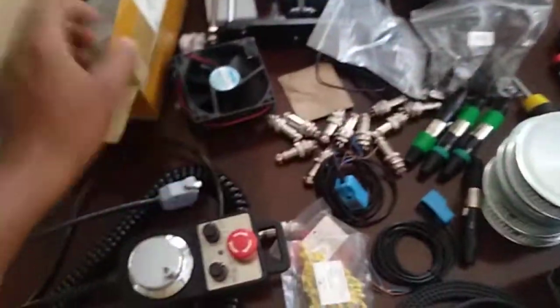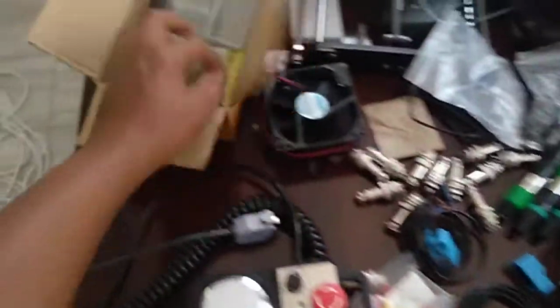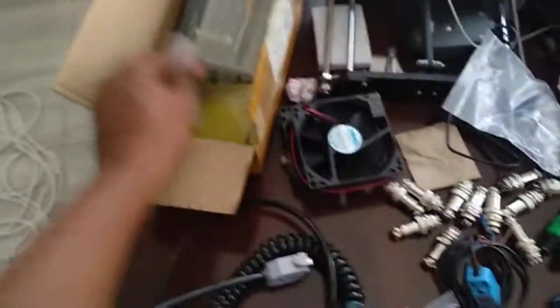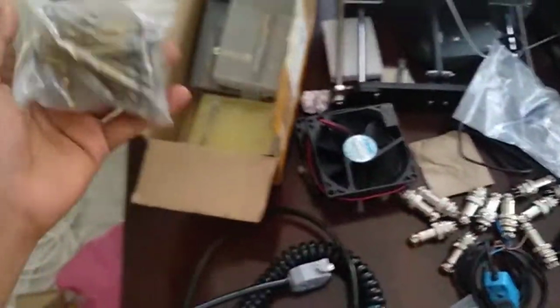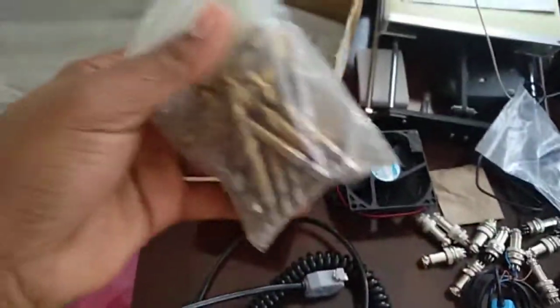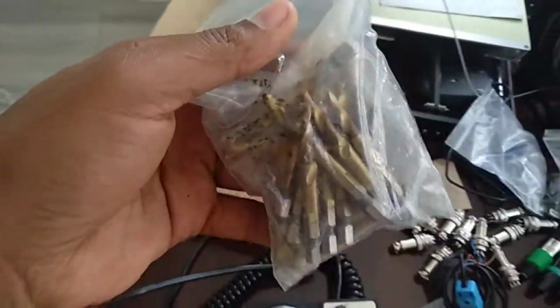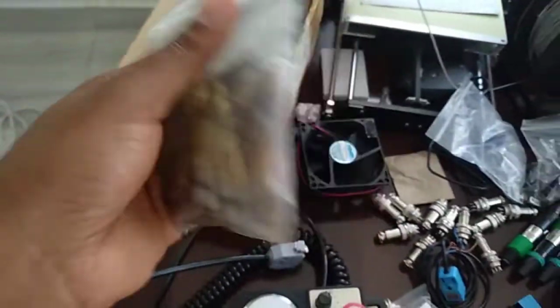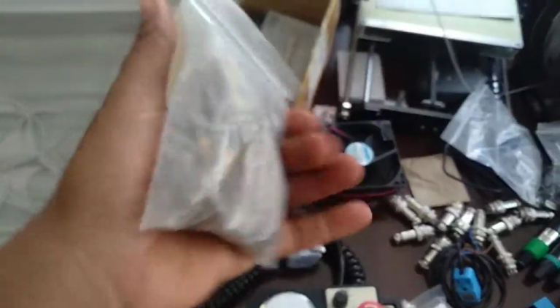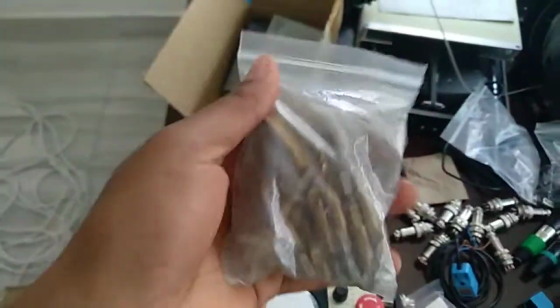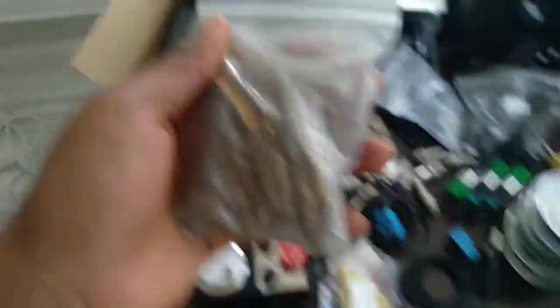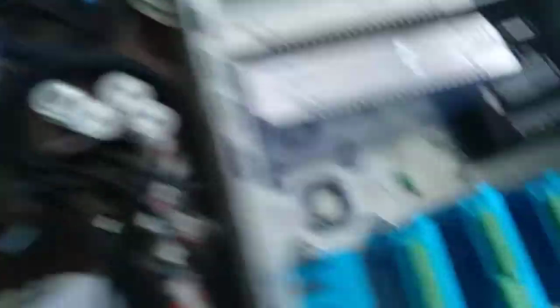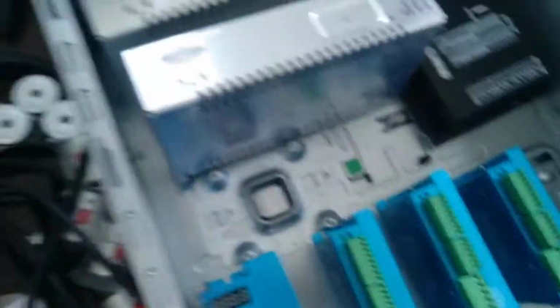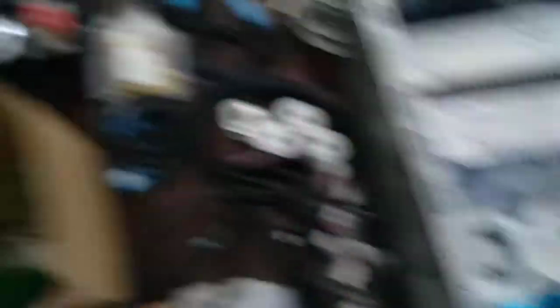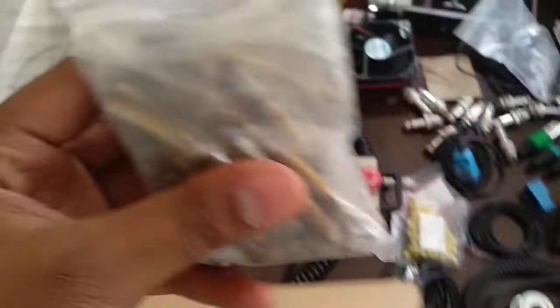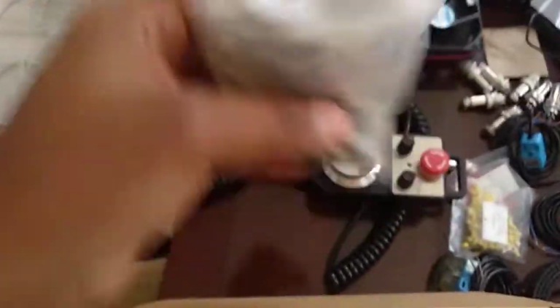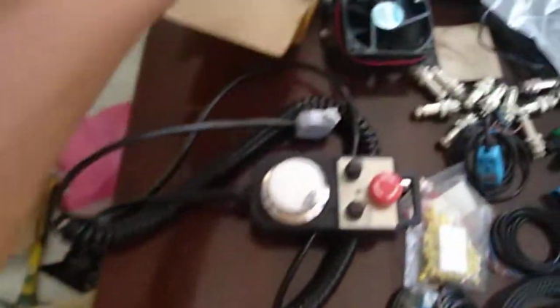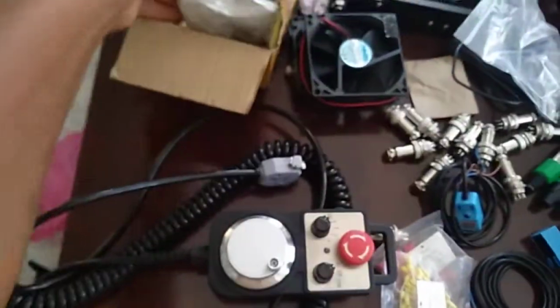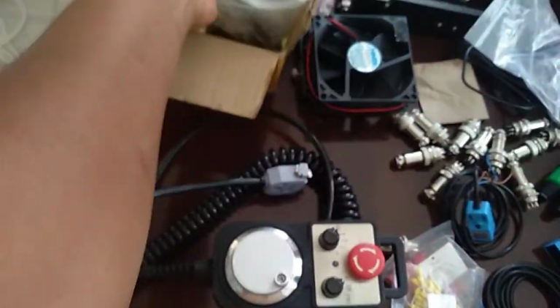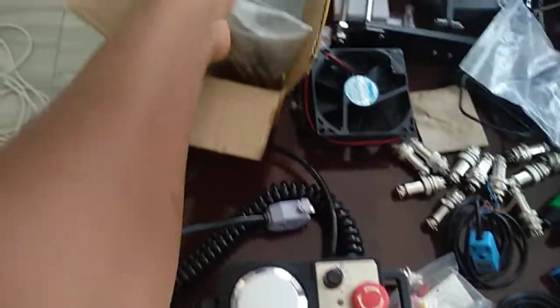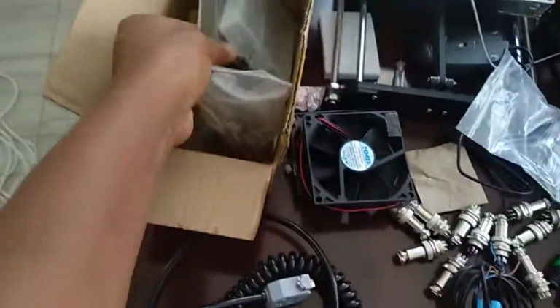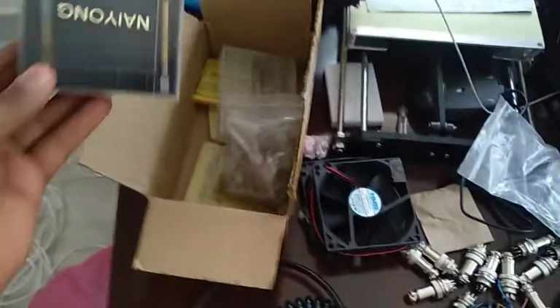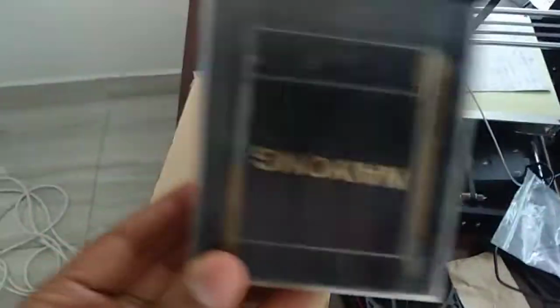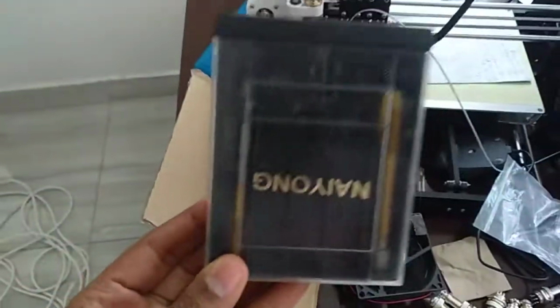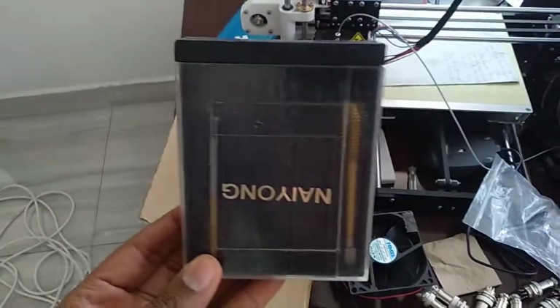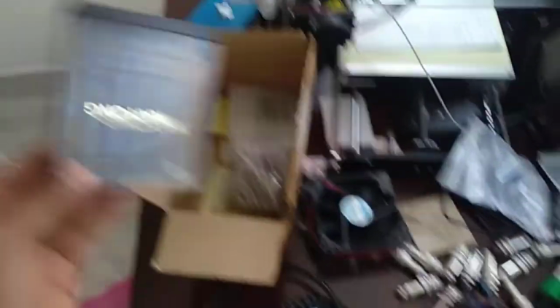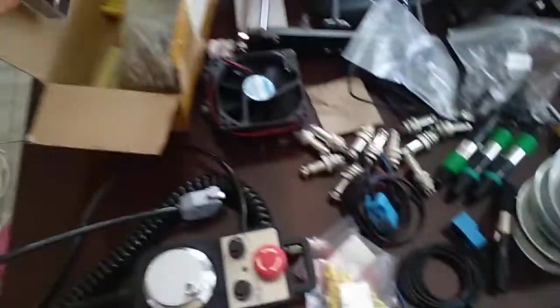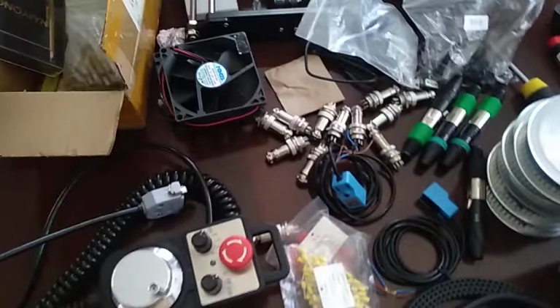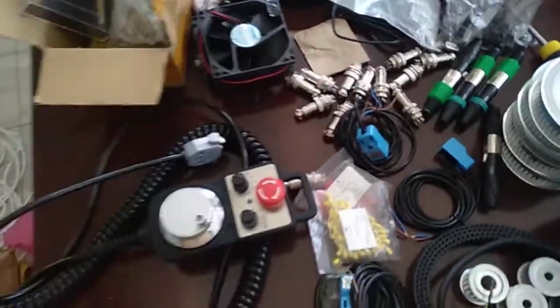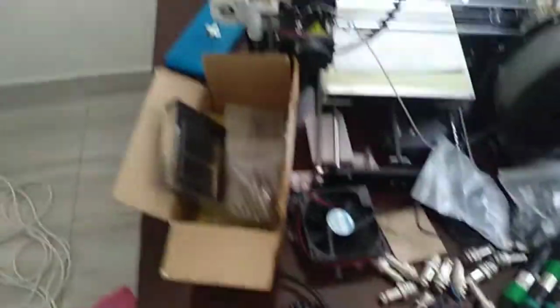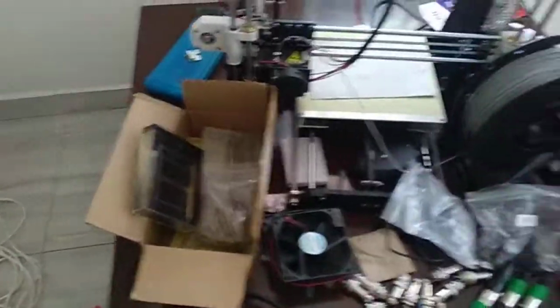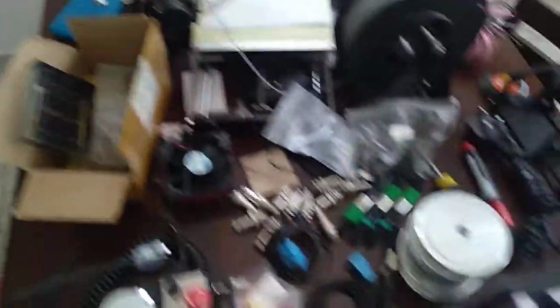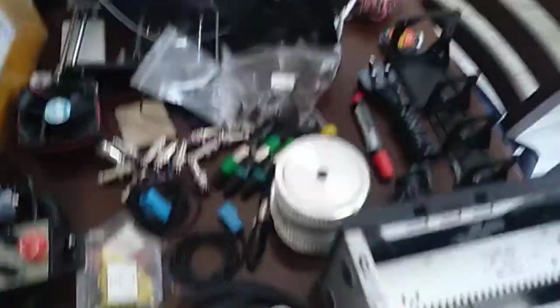So these are my tools for threading. I need to make threads in the box - make holes and threads in what I have. These are thread taps. Then I have my Vernier caliper there.